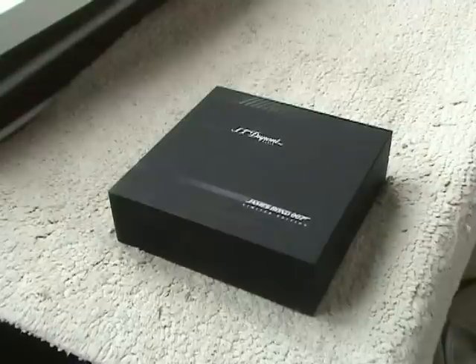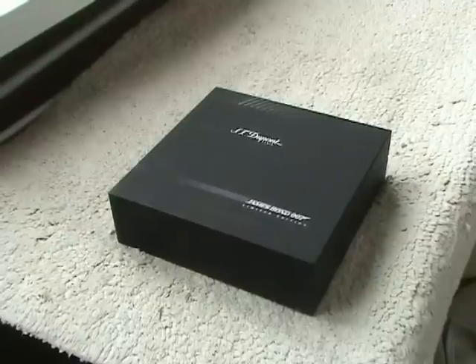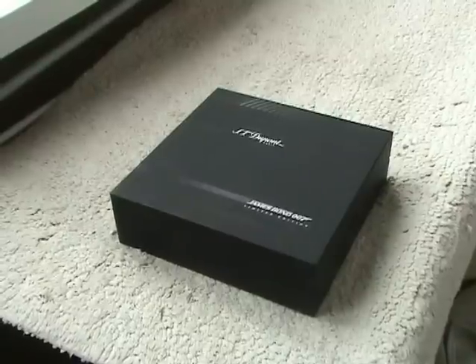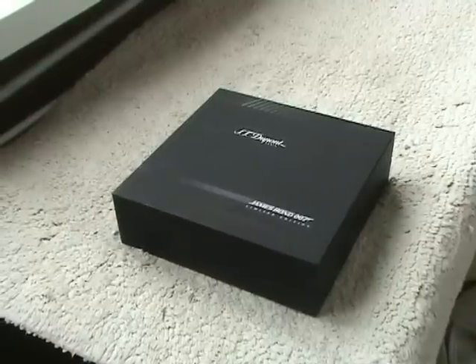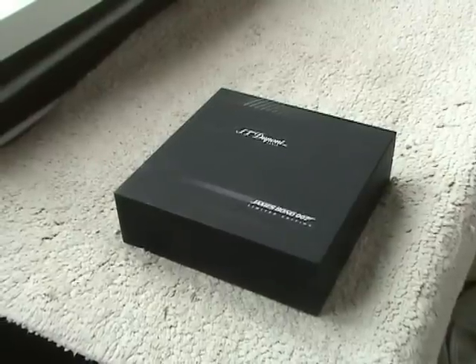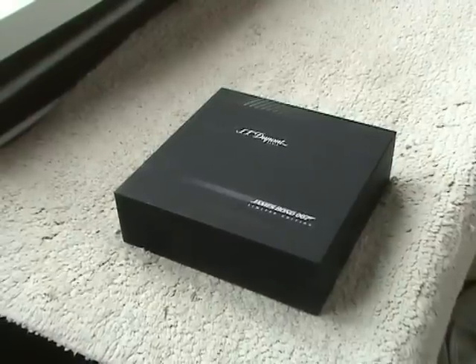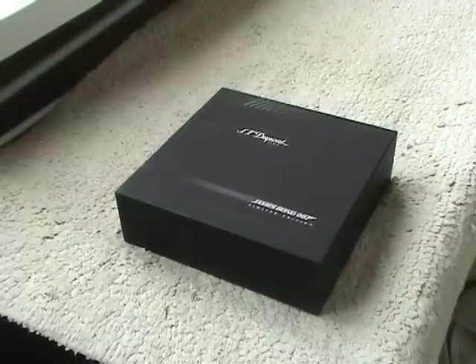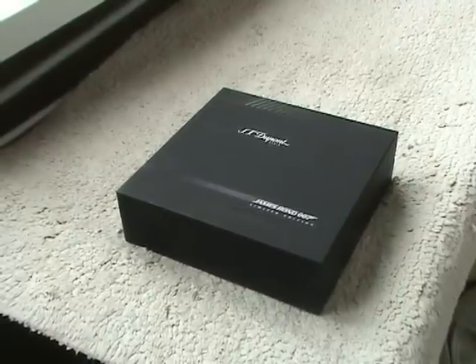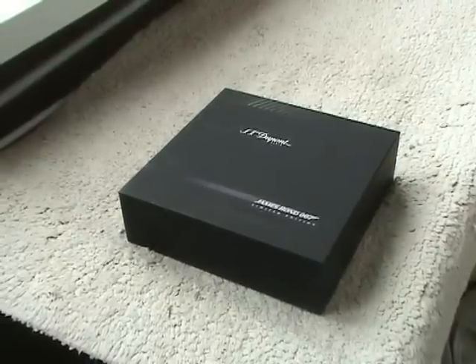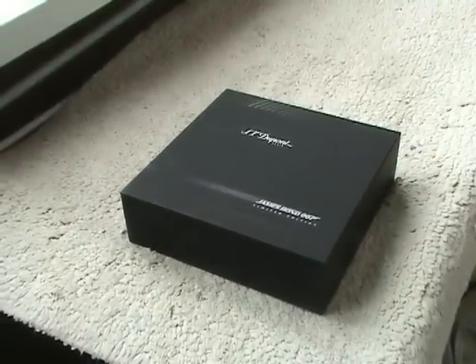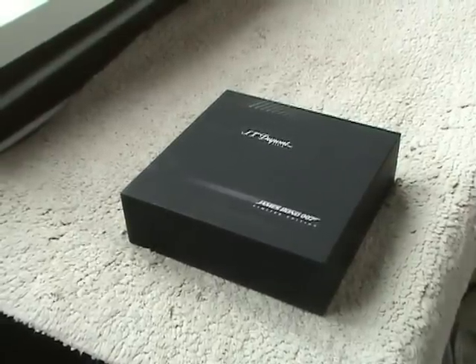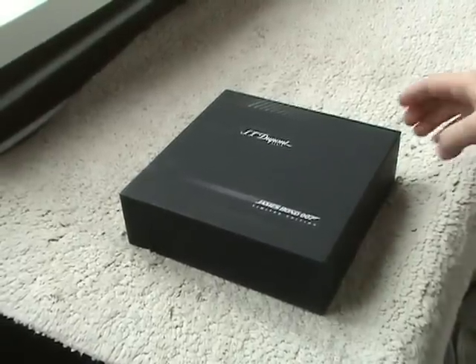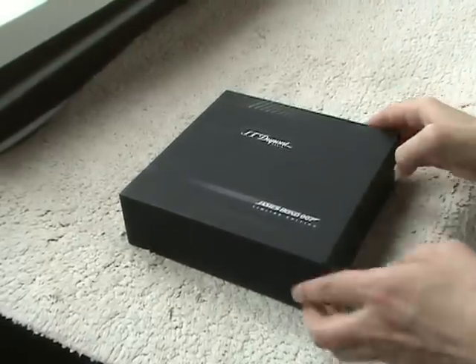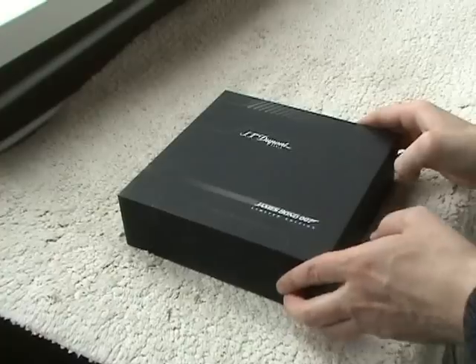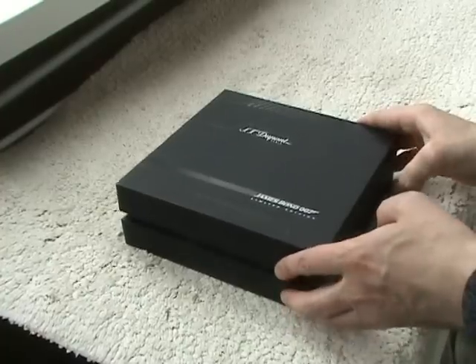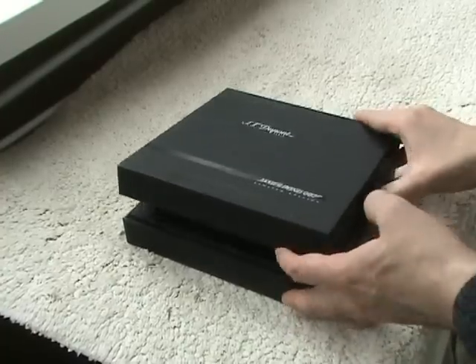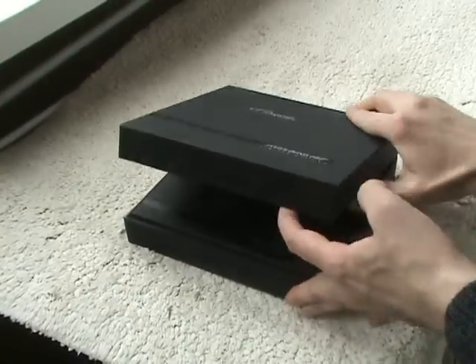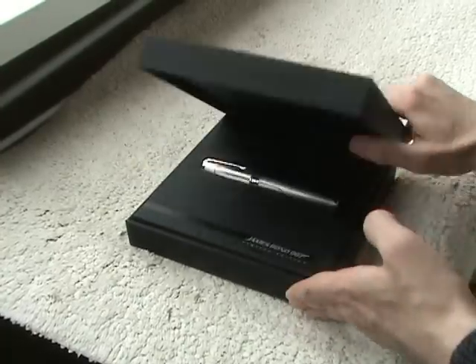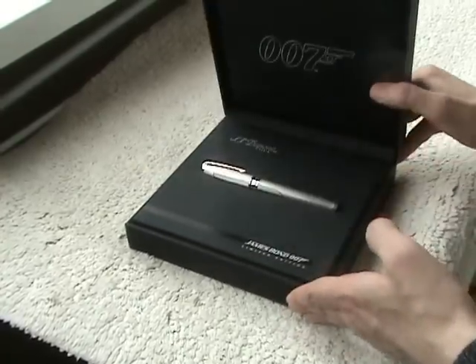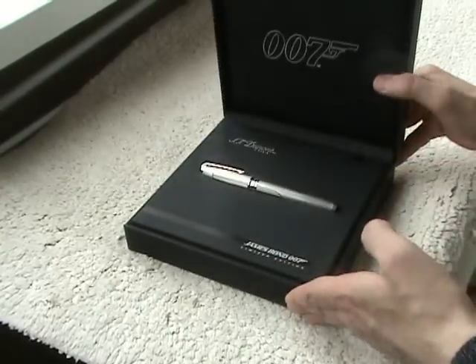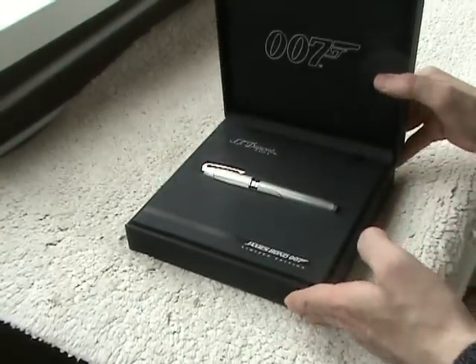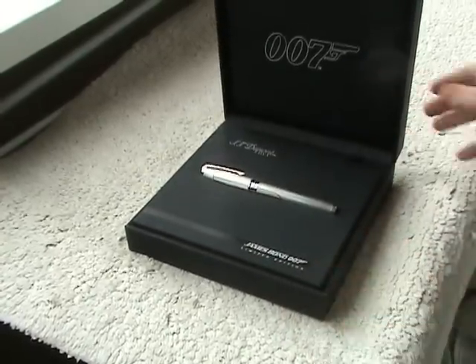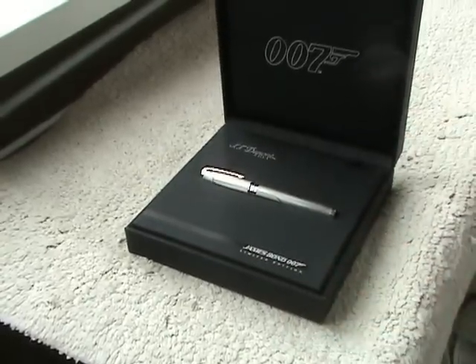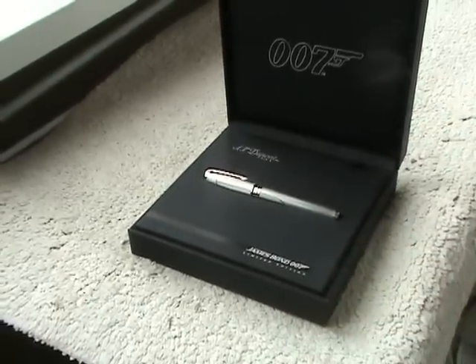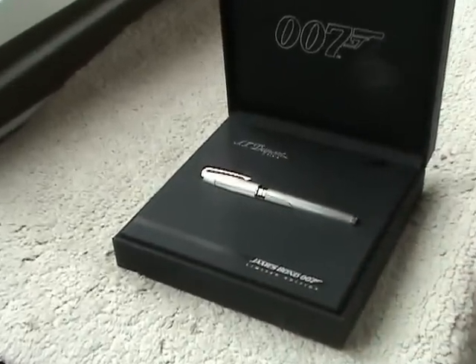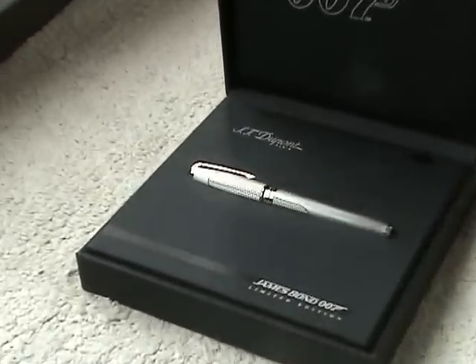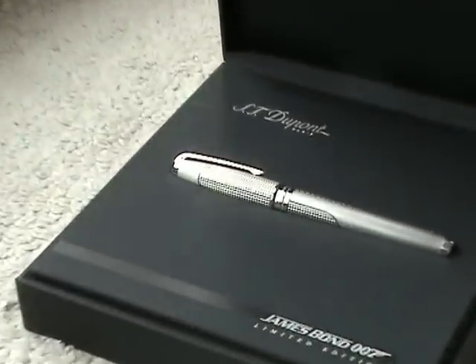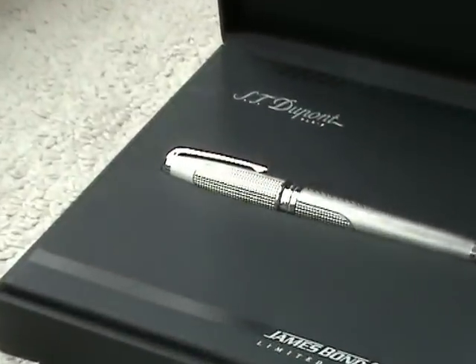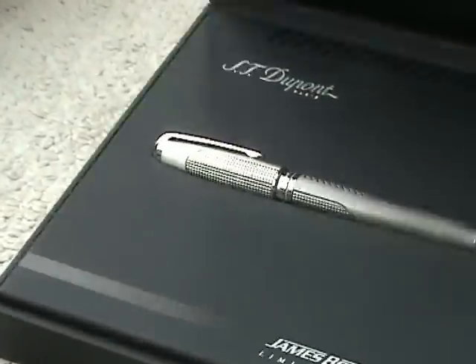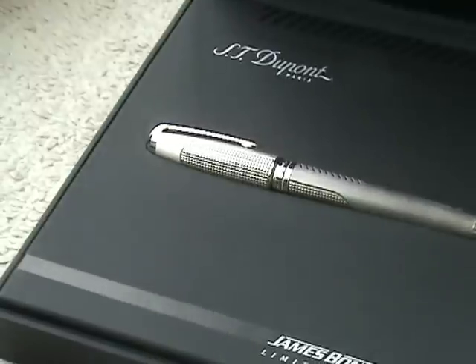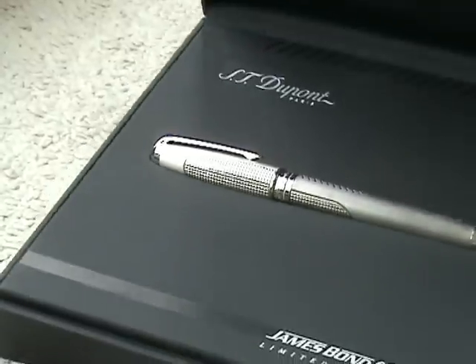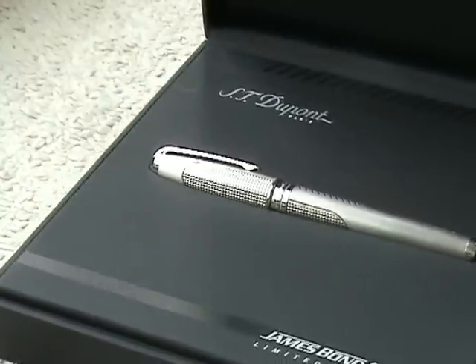One more present and another candidate for sale — absolutely new pen of DuPont 007 Agent. Here it is, very nice pen.